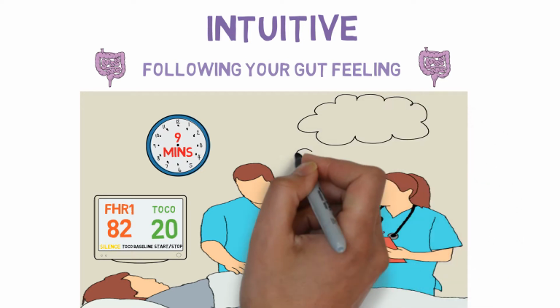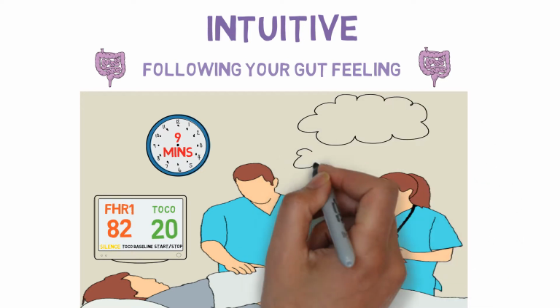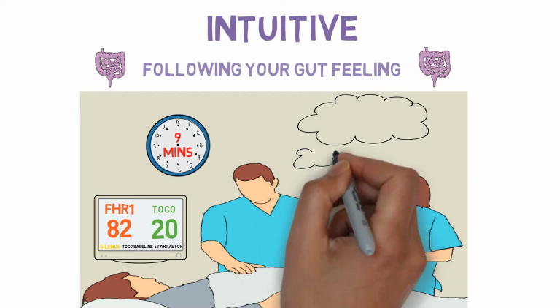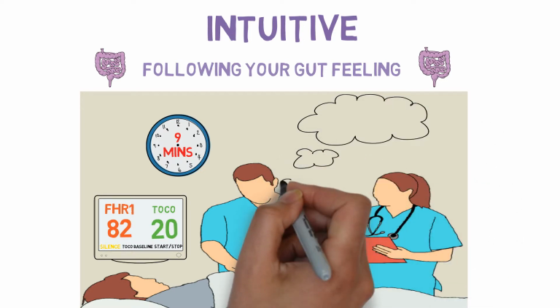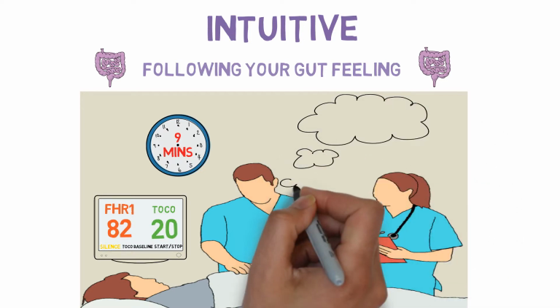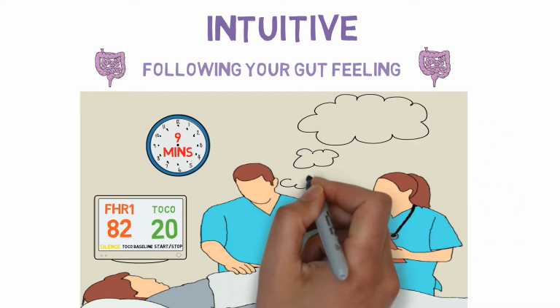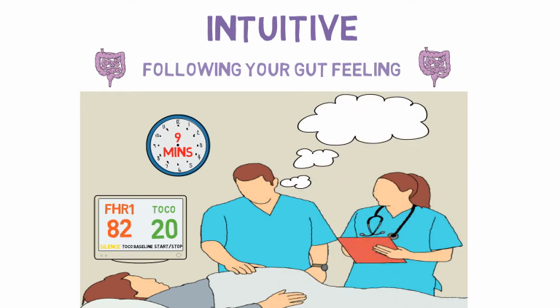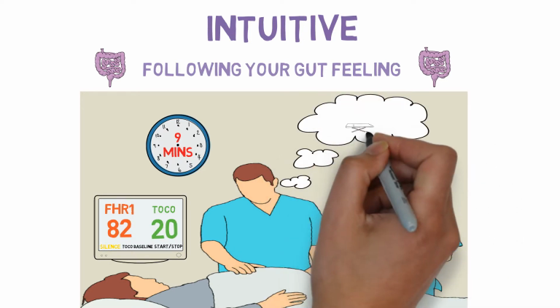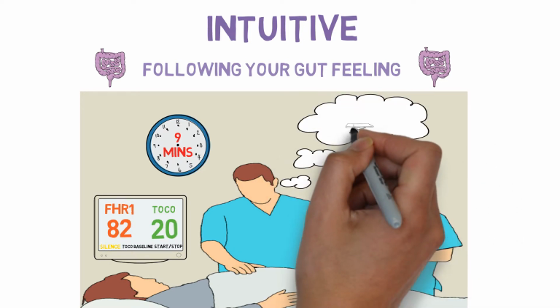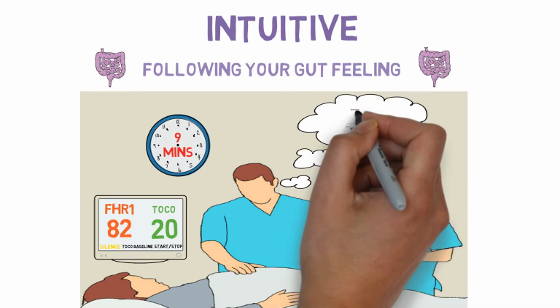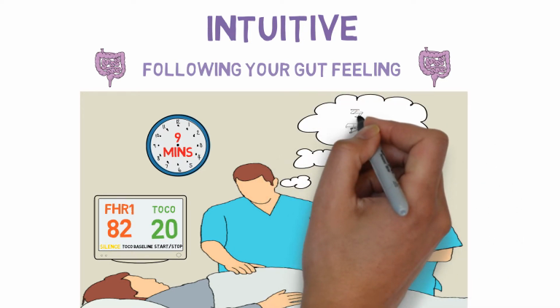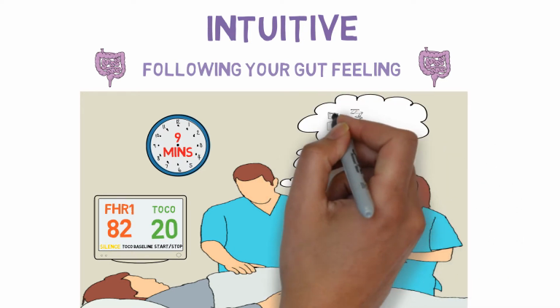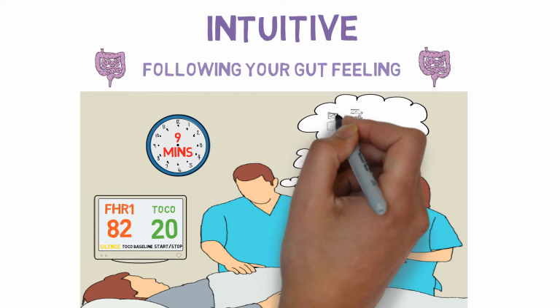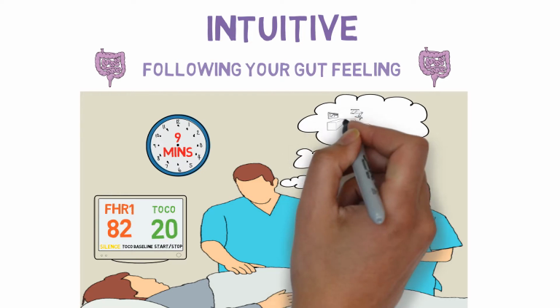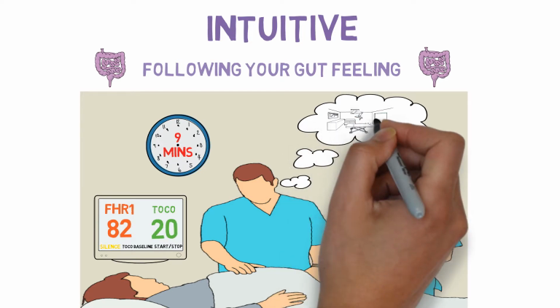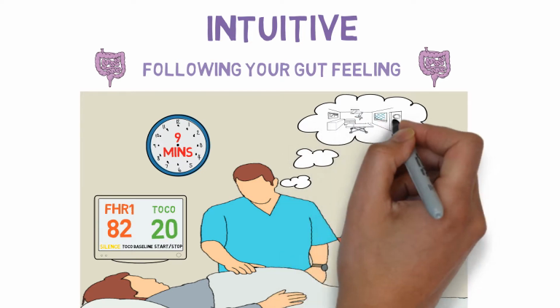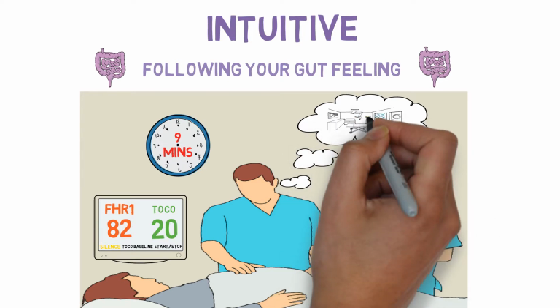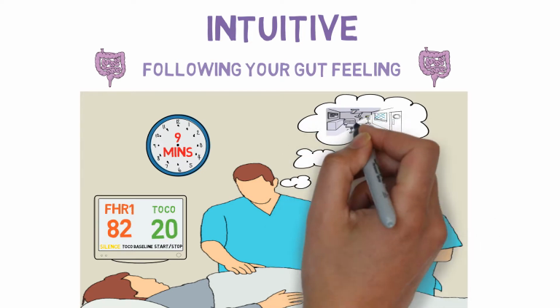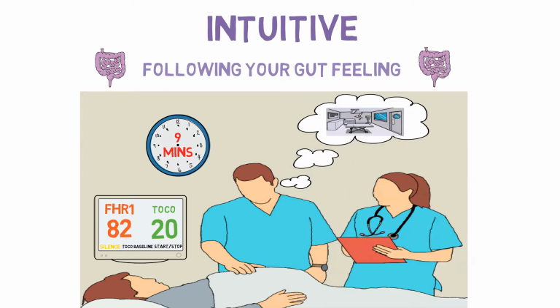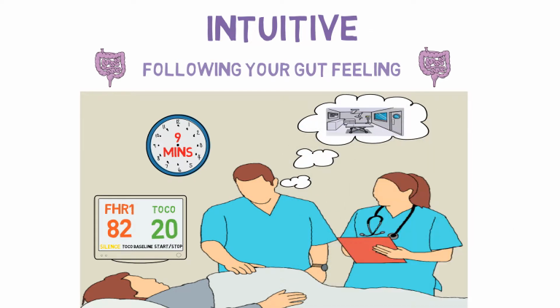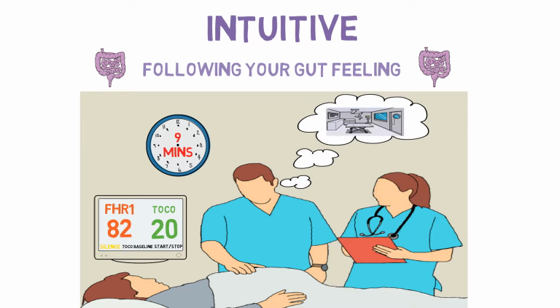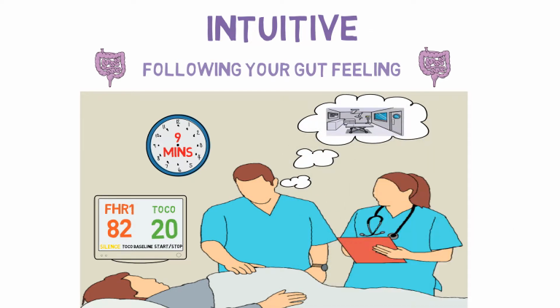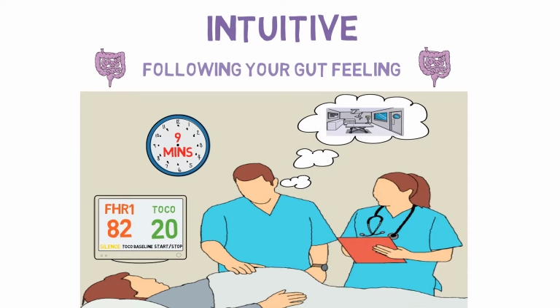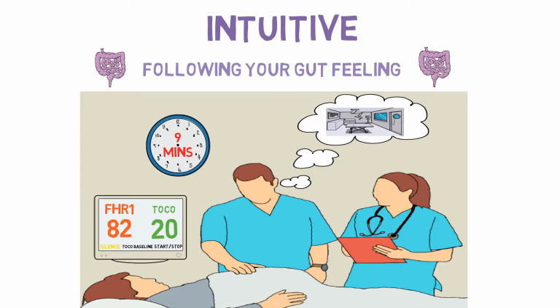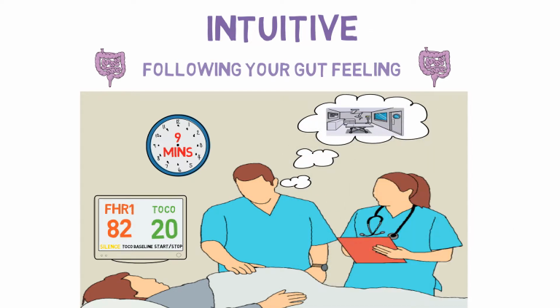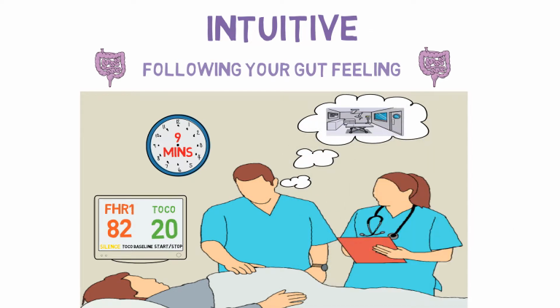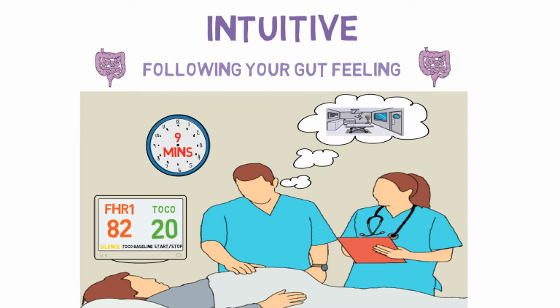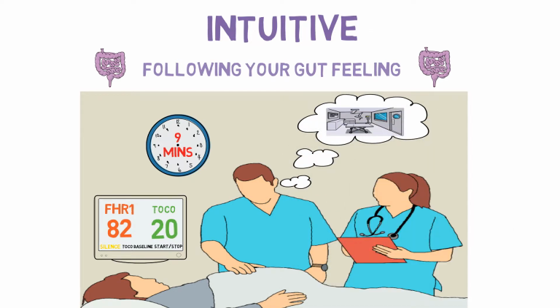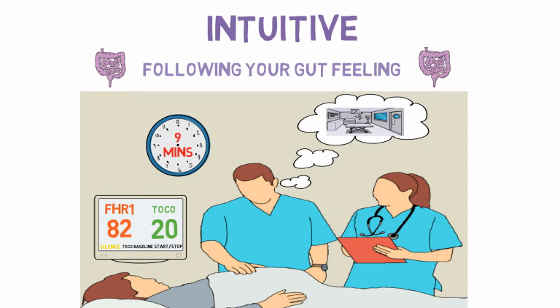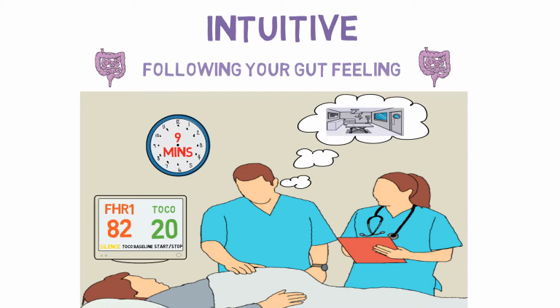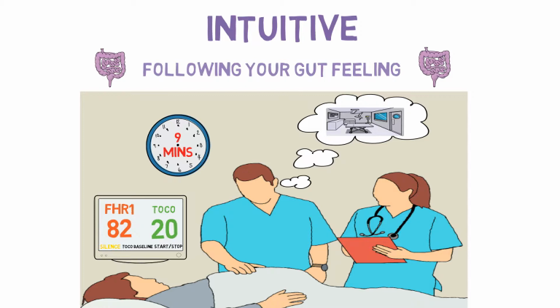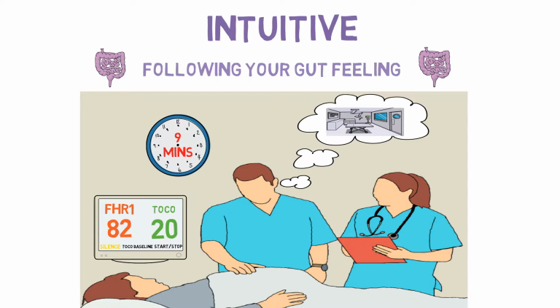We often use intuition when we are feeling stressed. For example, if you are informed of a fetal bradycardia for nine minutes, intuitive thought tells you this patient needs delivery.